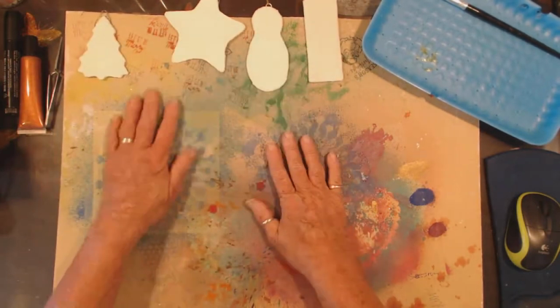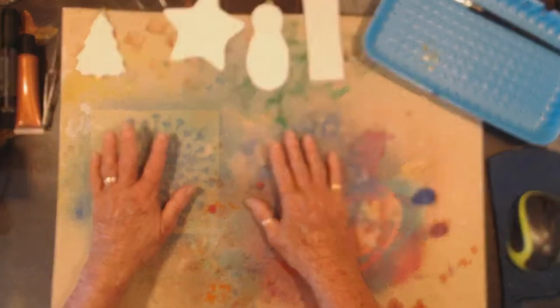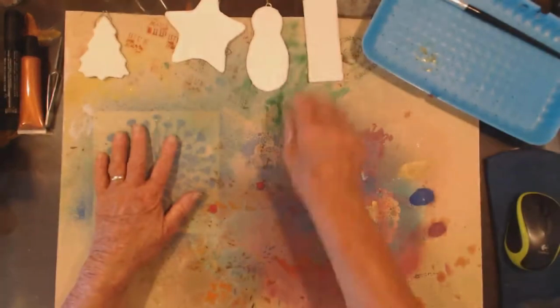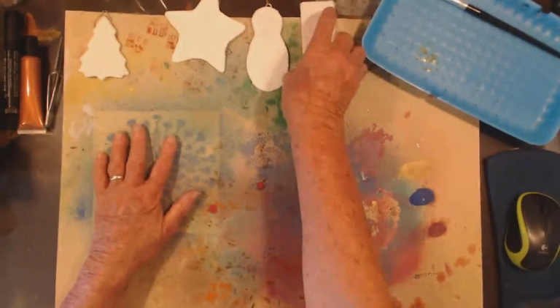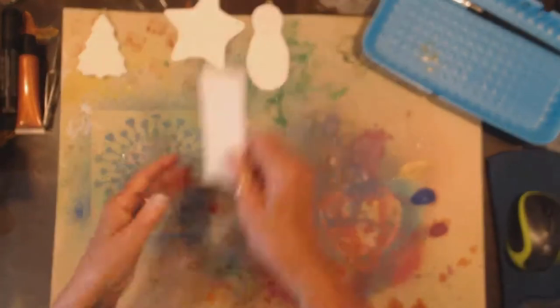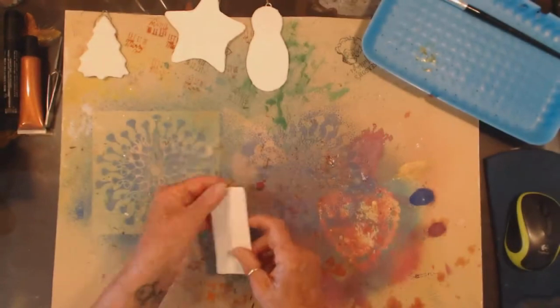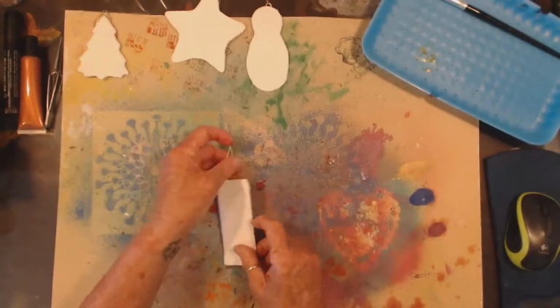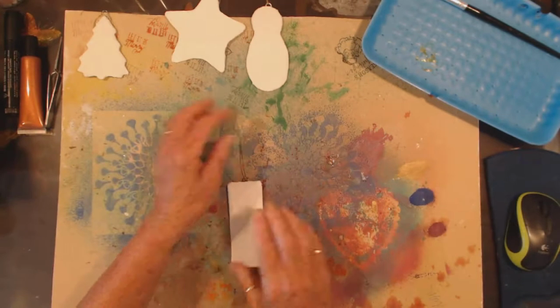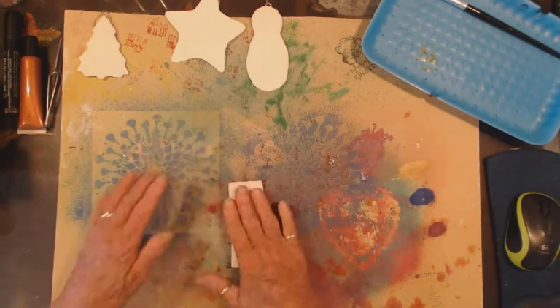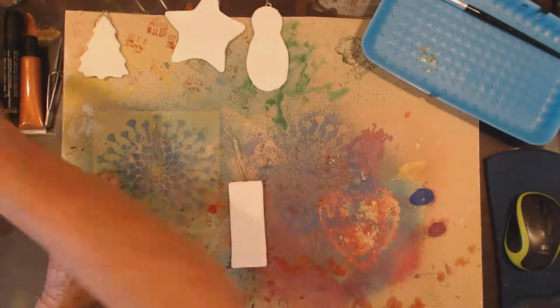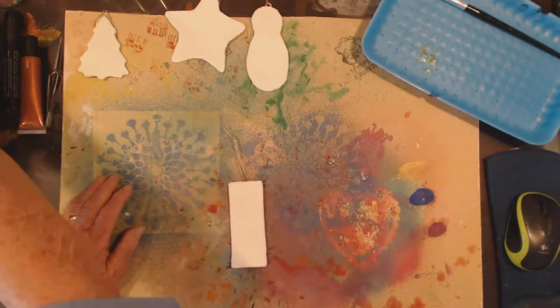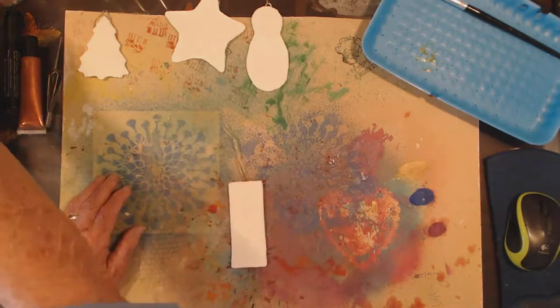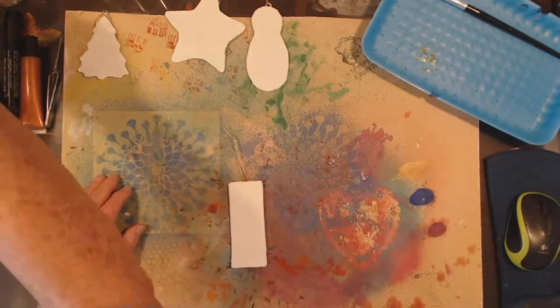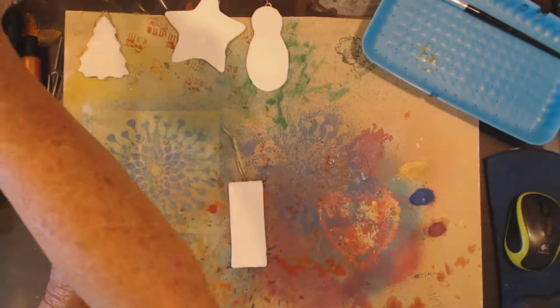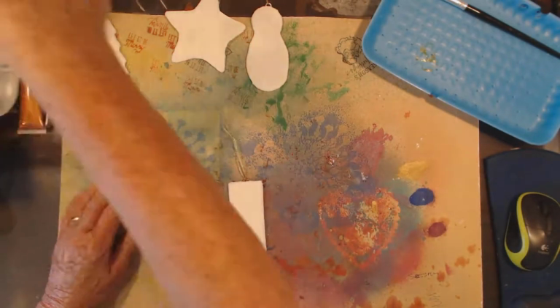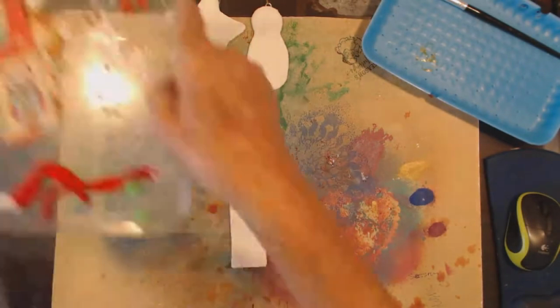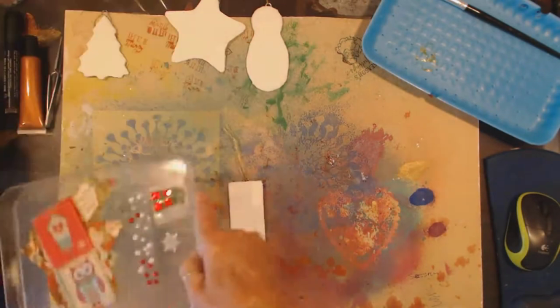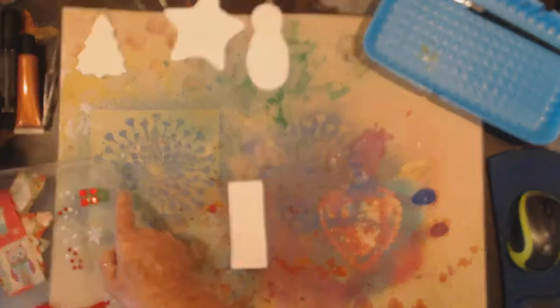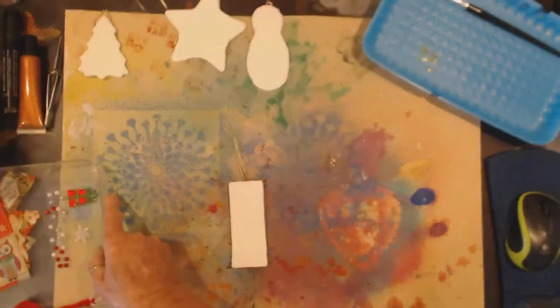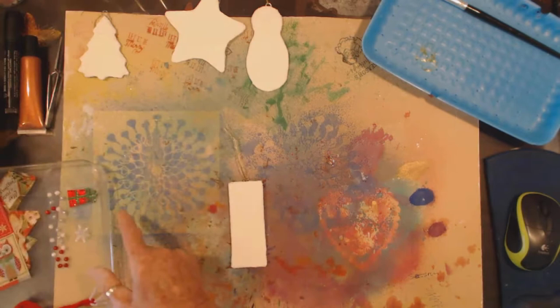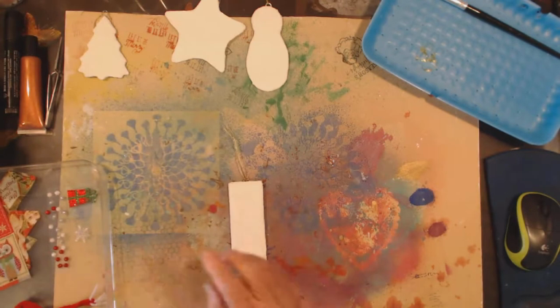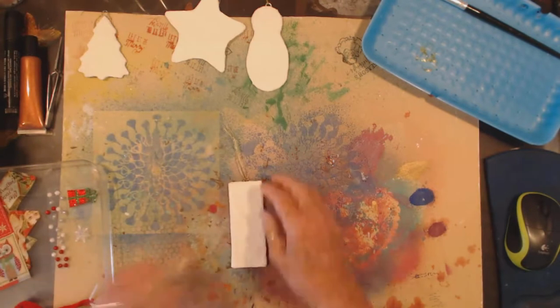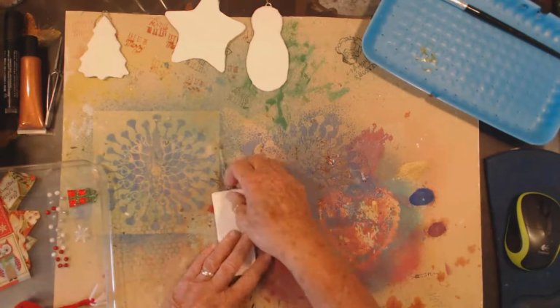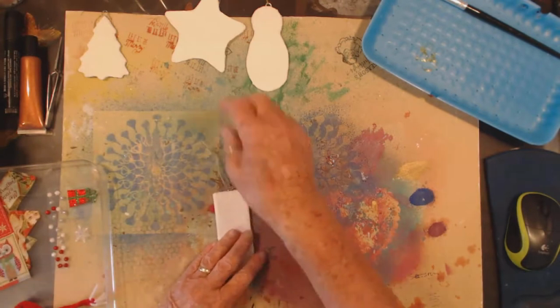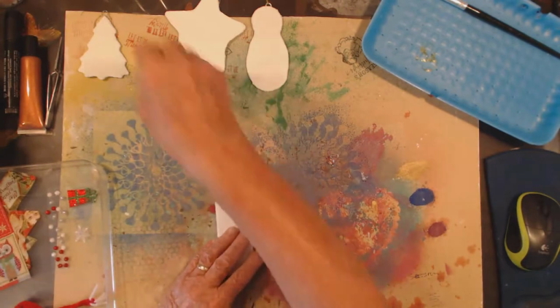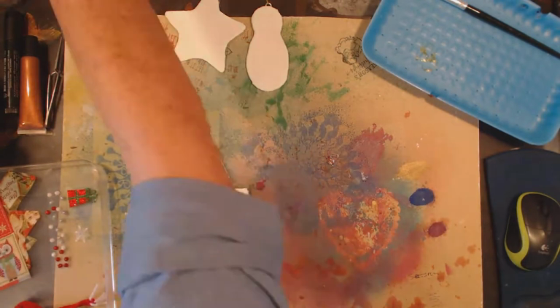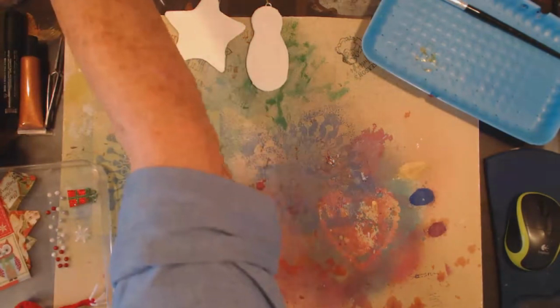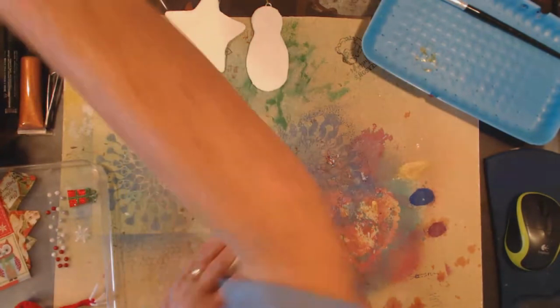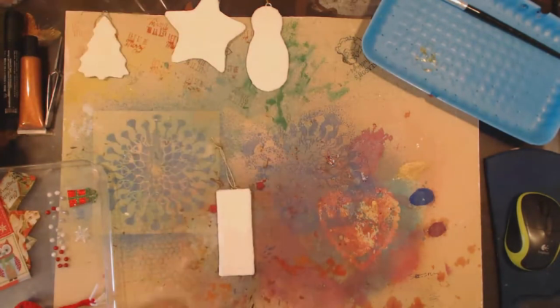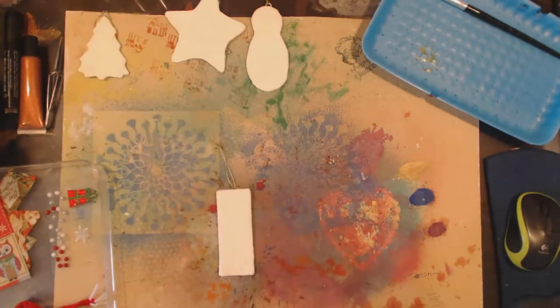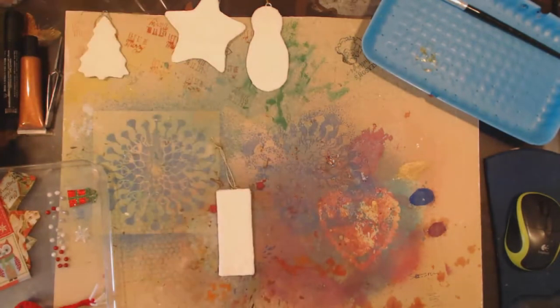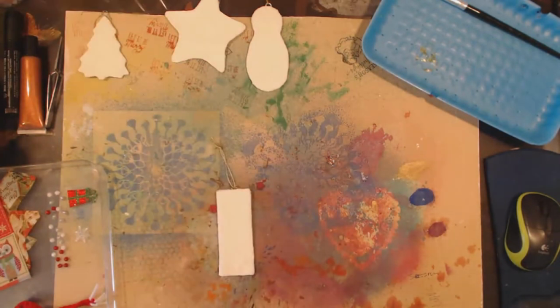I am going to do my plaque first. It's the easiest I think, and I'm just going to be decoupaging it today.